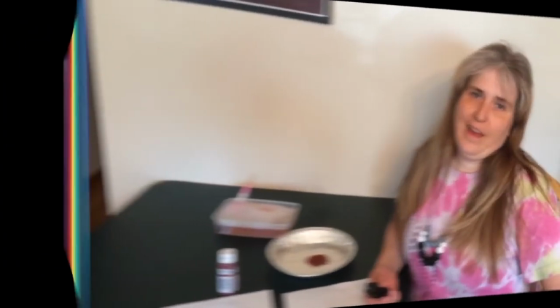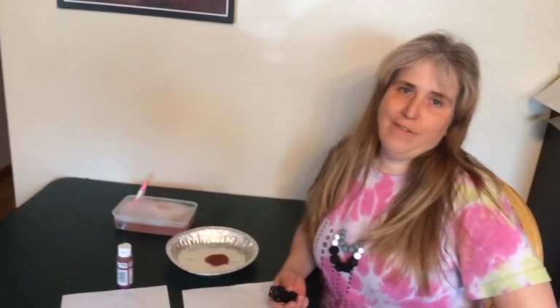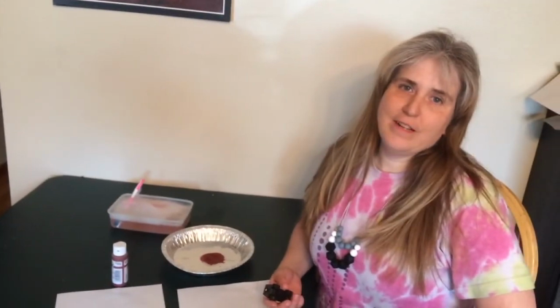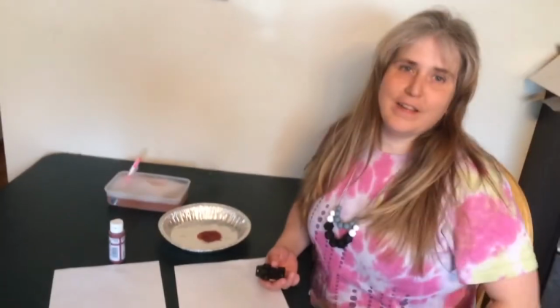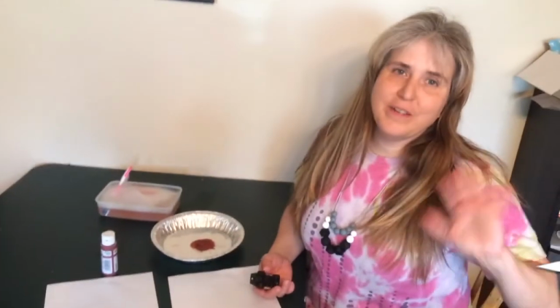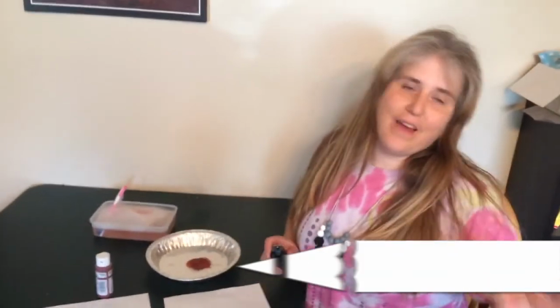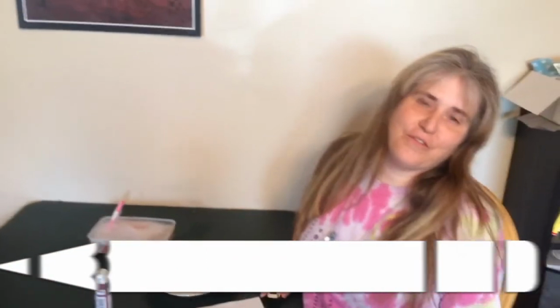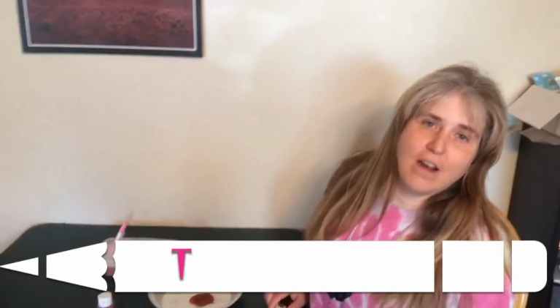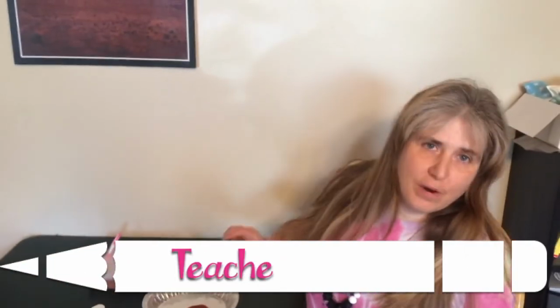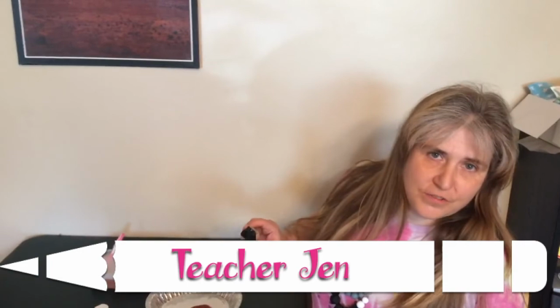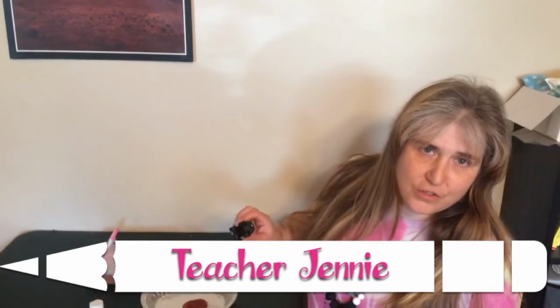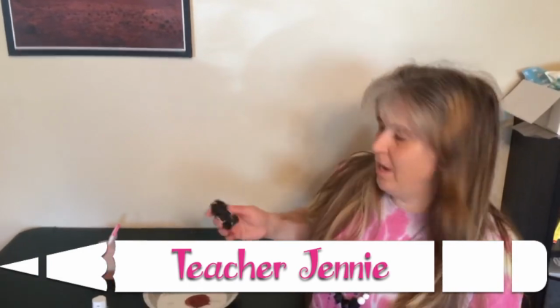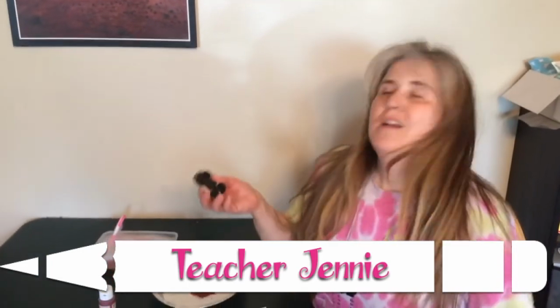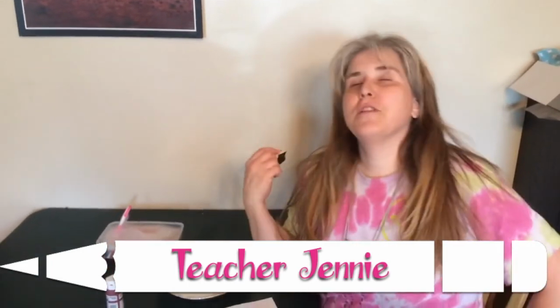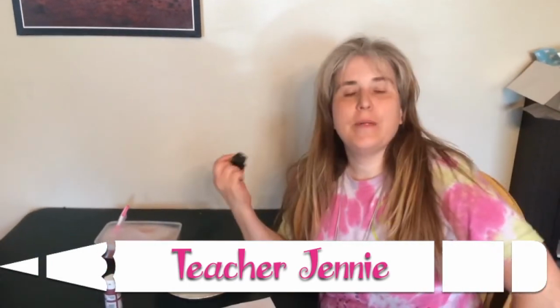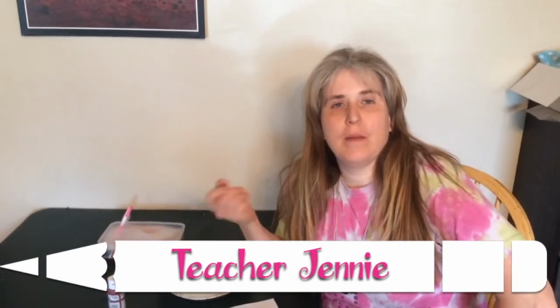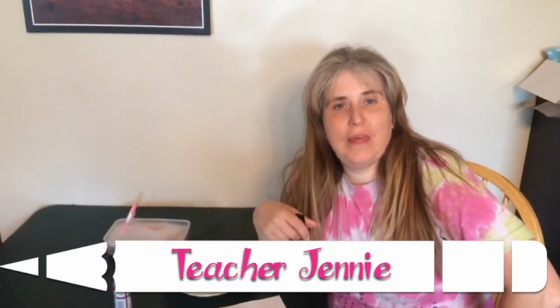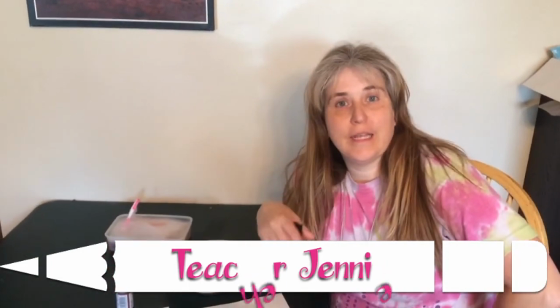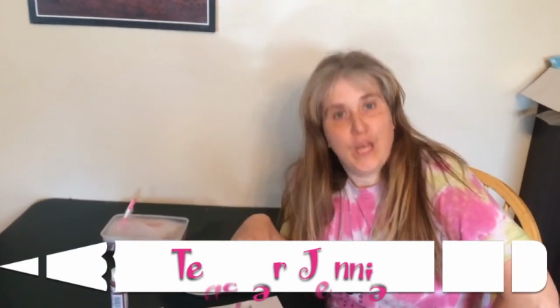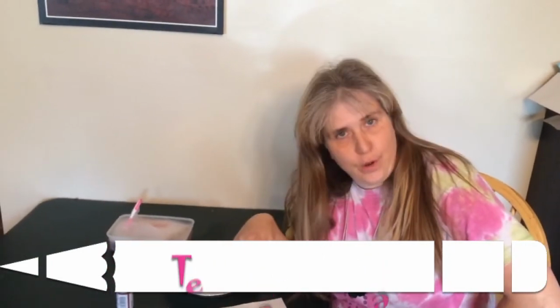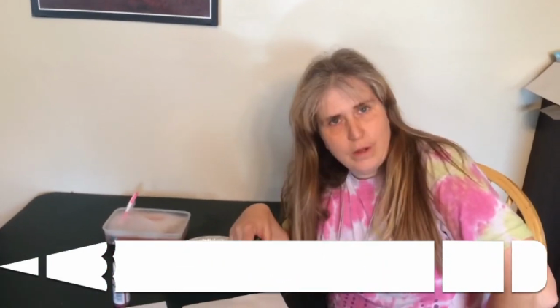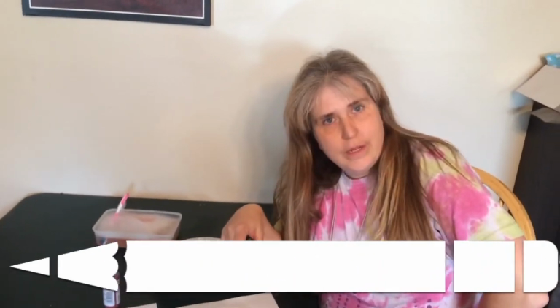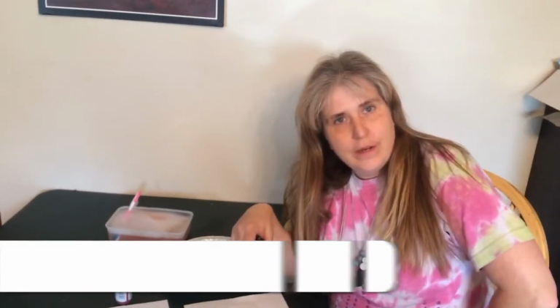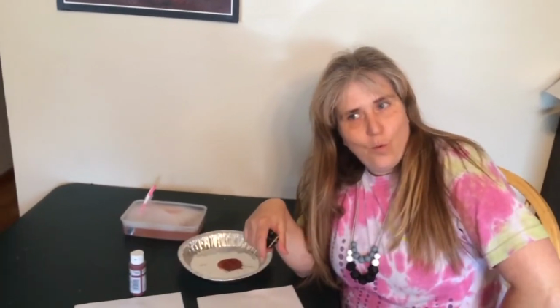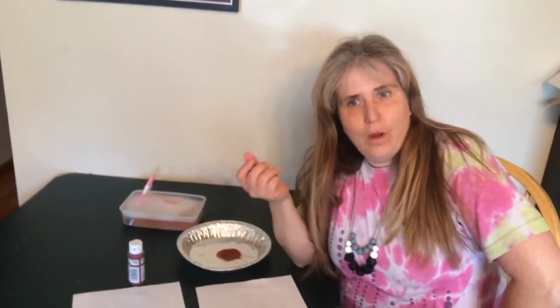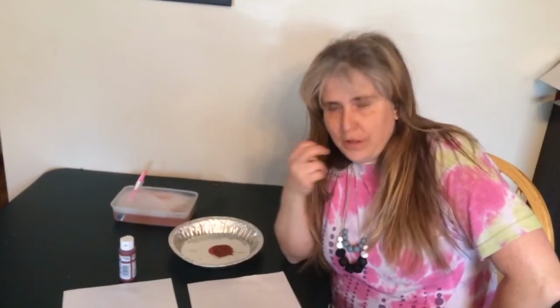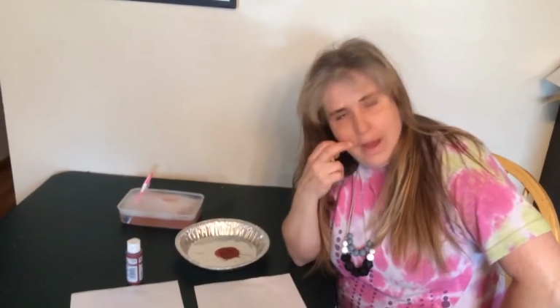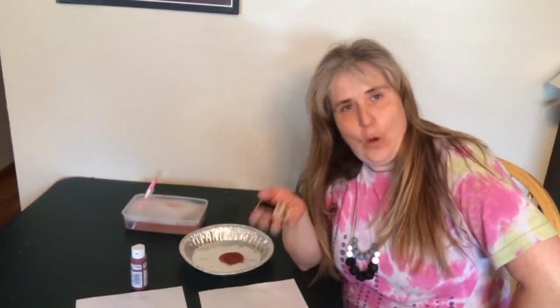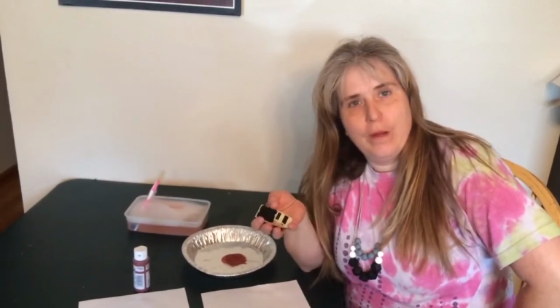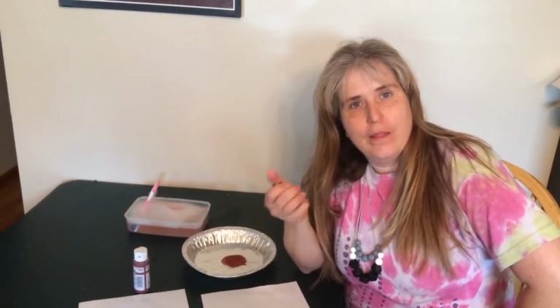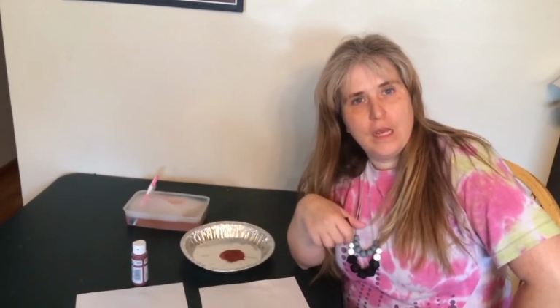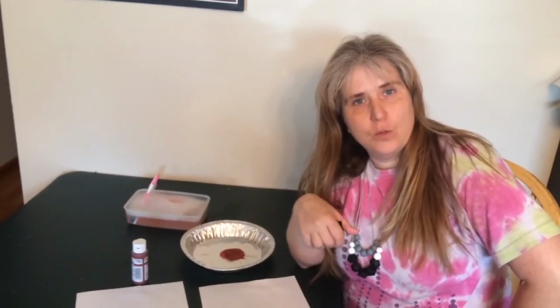Hey friends, how you doing? I have a fun art project for you to try. Since we've been talking about things that go, what do you have at home that goes?